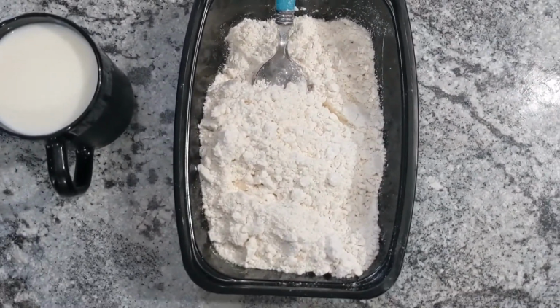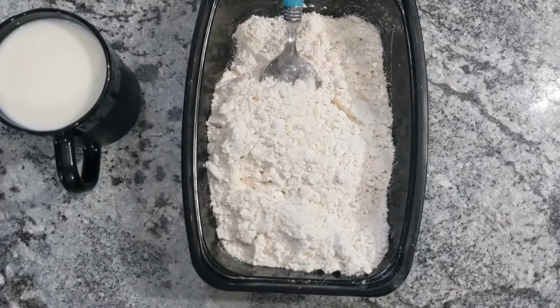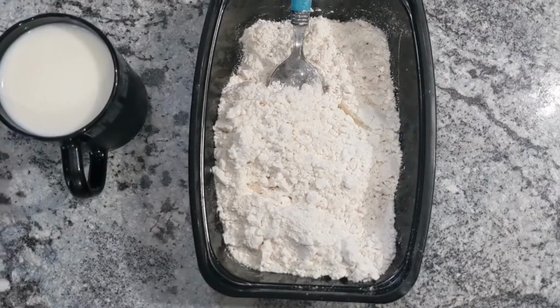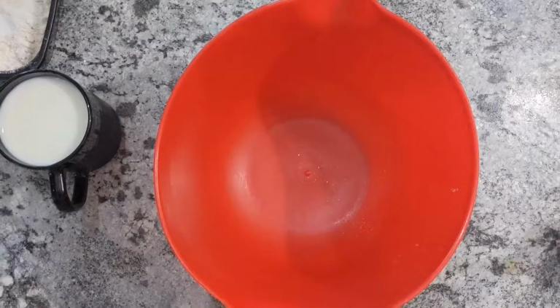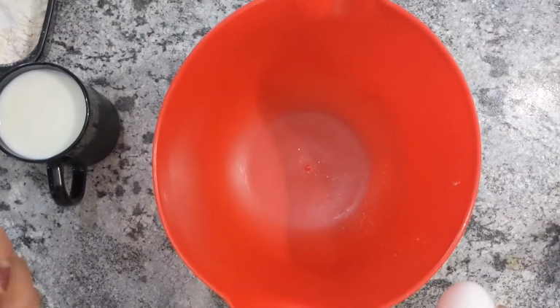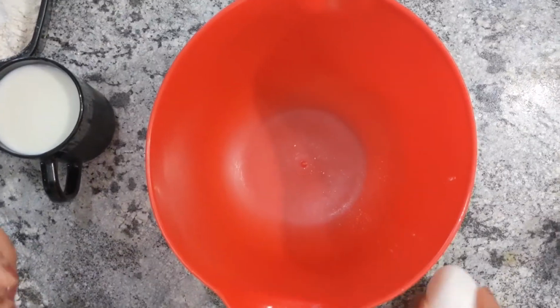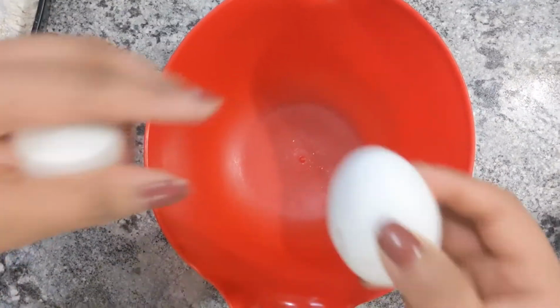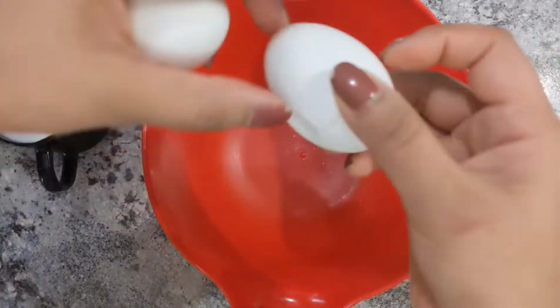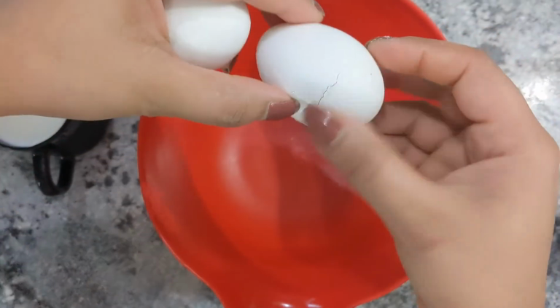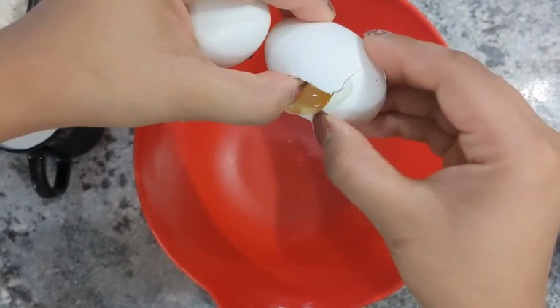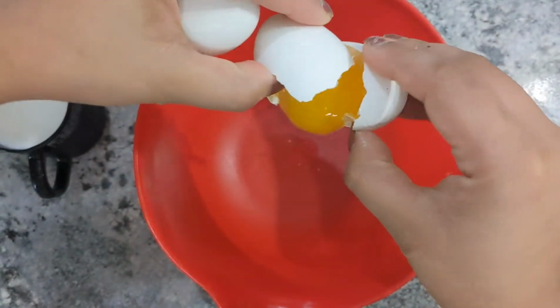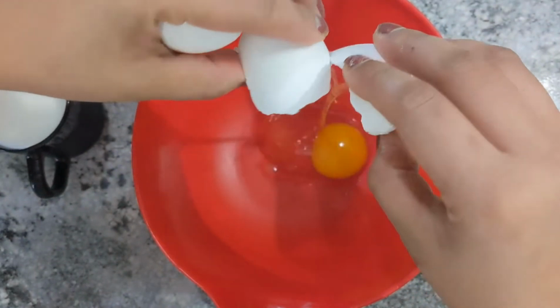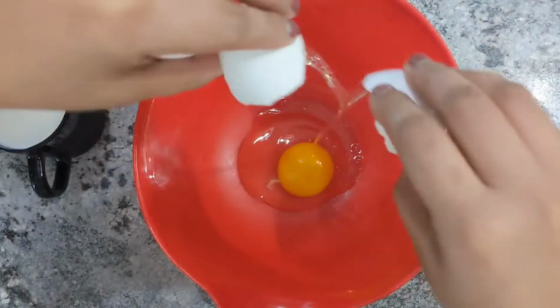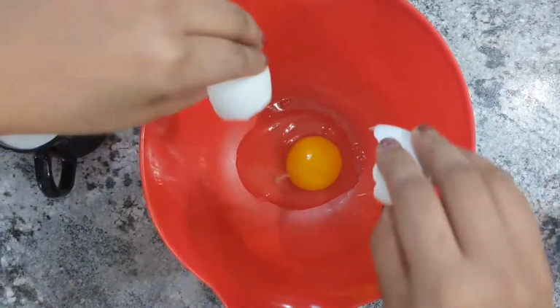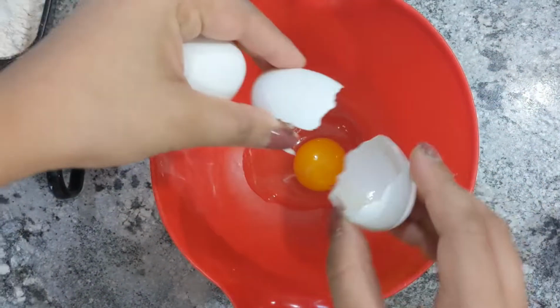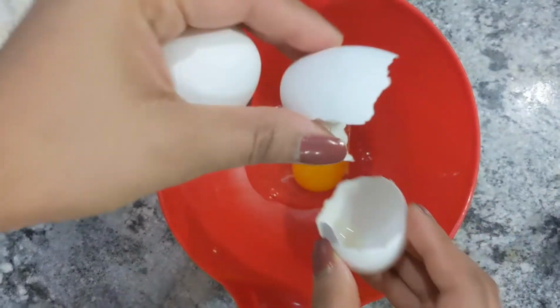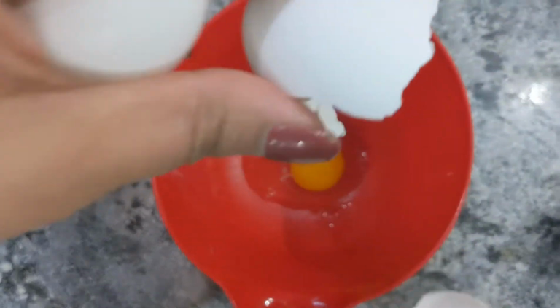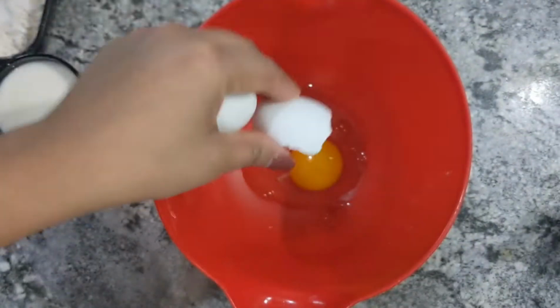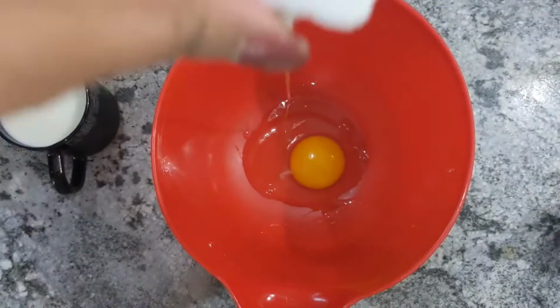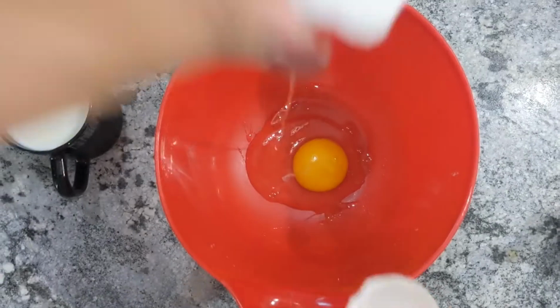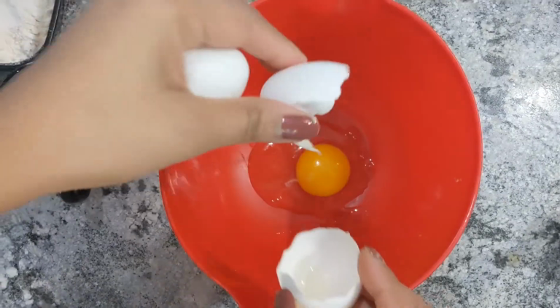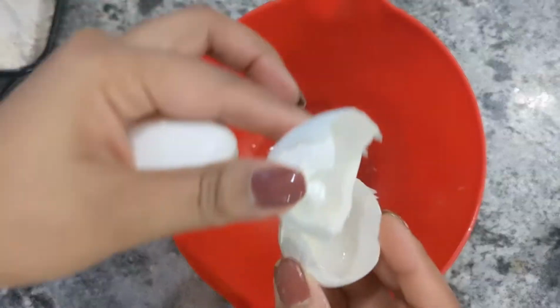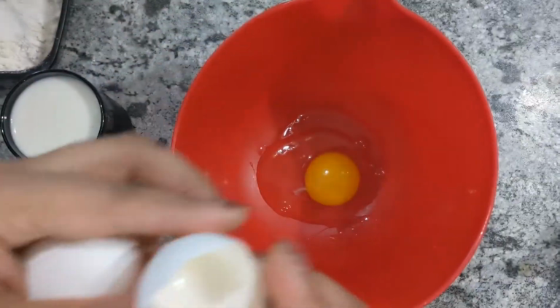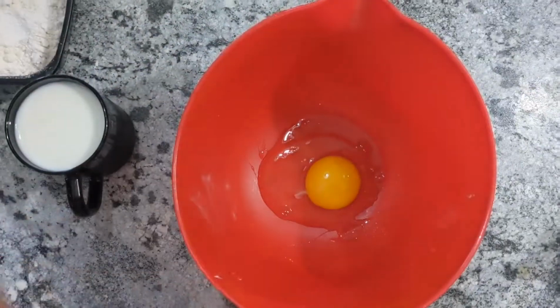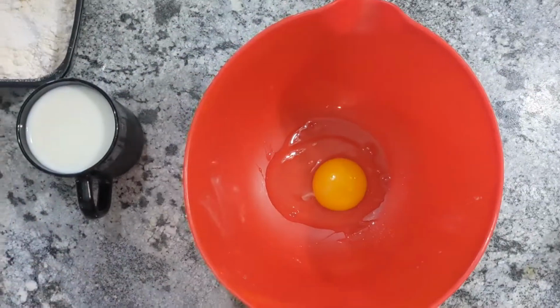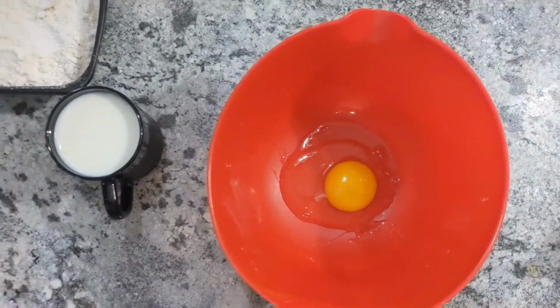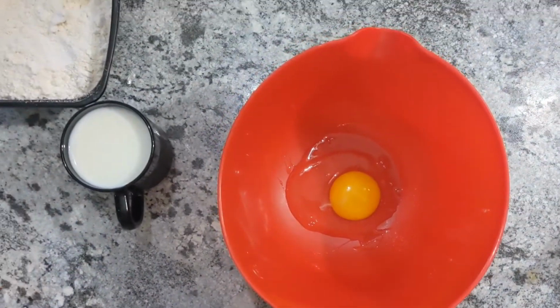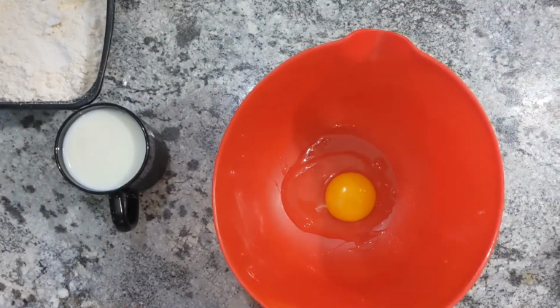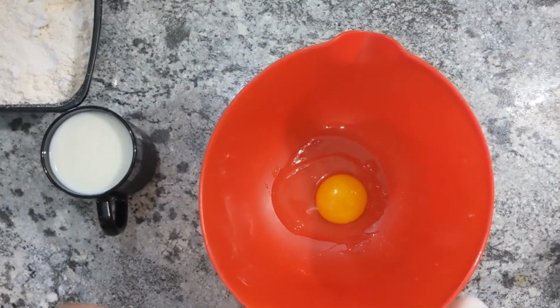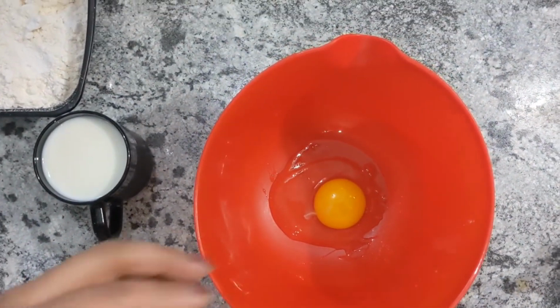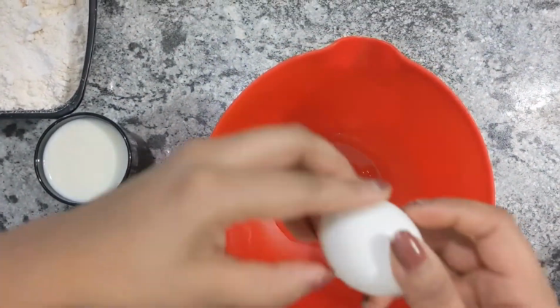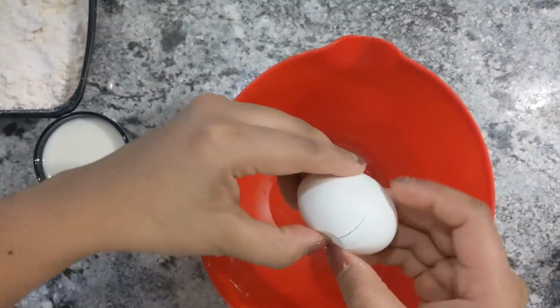We are going to get the breakfast ready. Now we are going to make a pancake mix. Use 1 cup of pancake mix and rotate them as well.